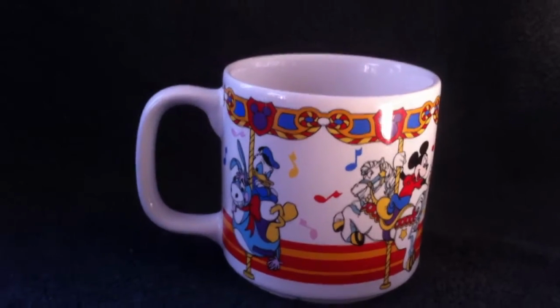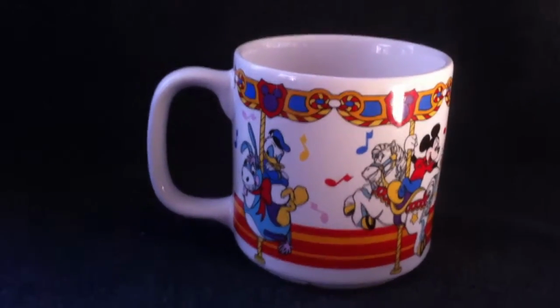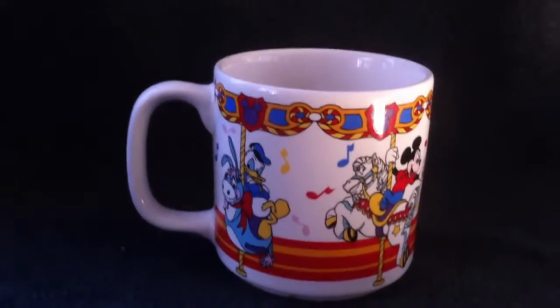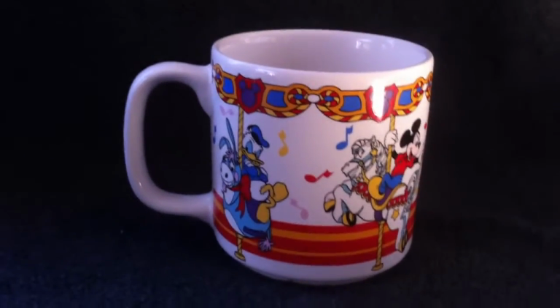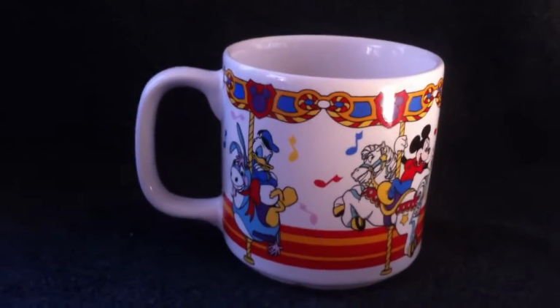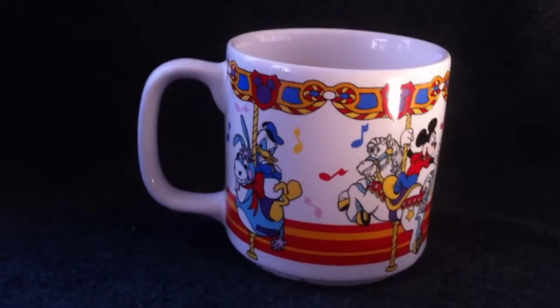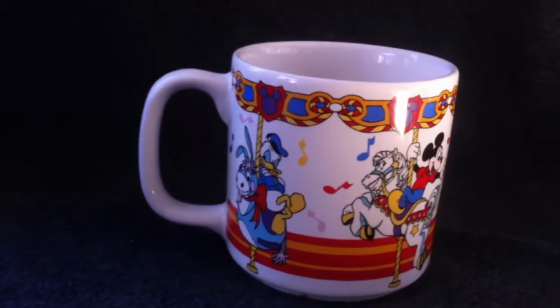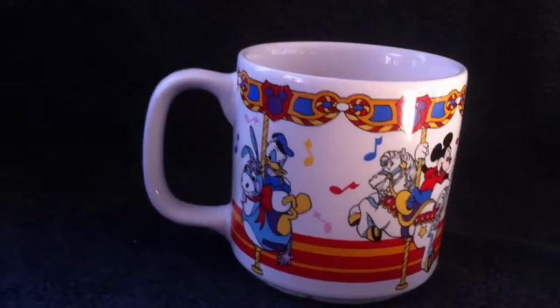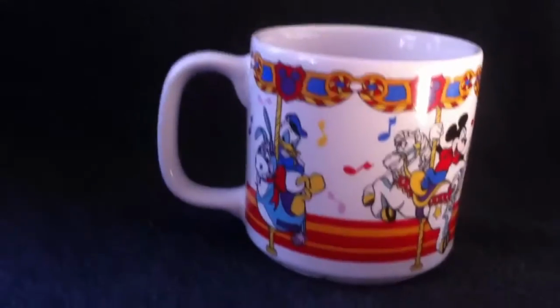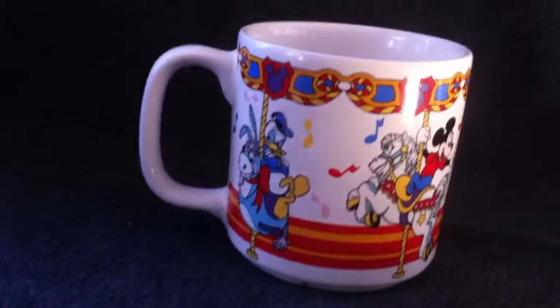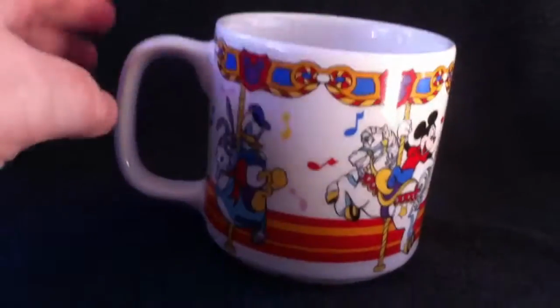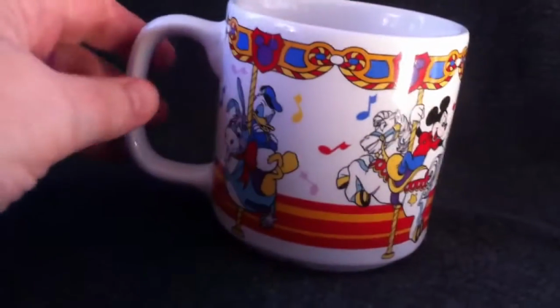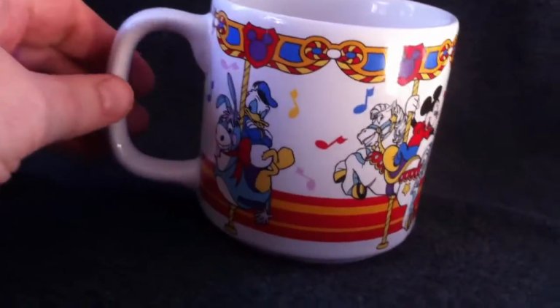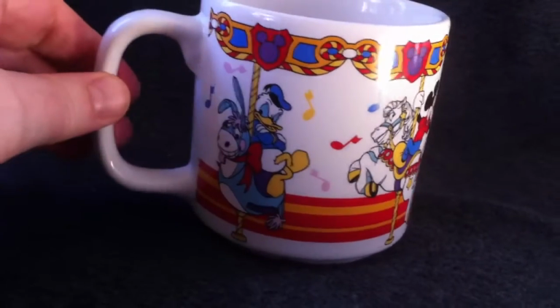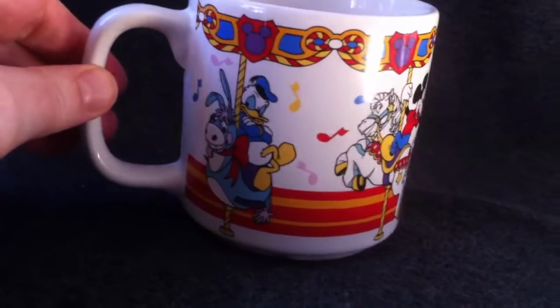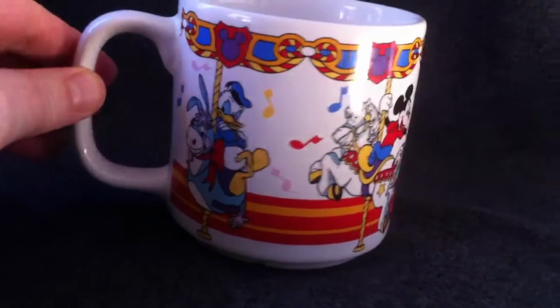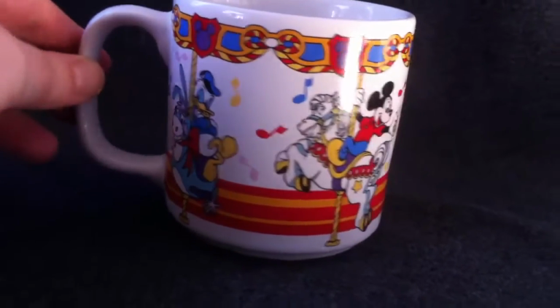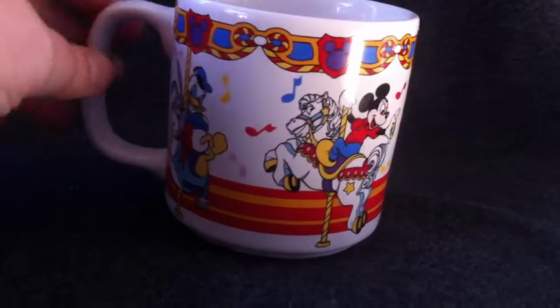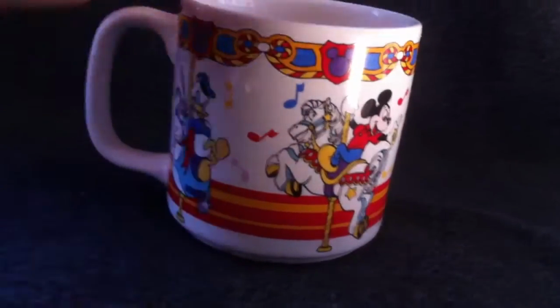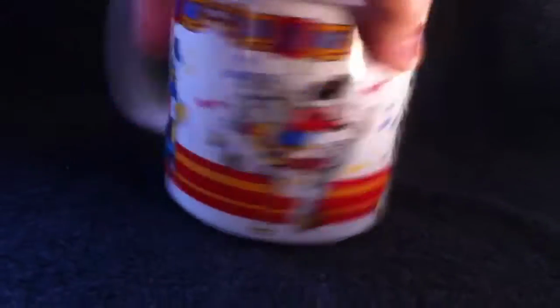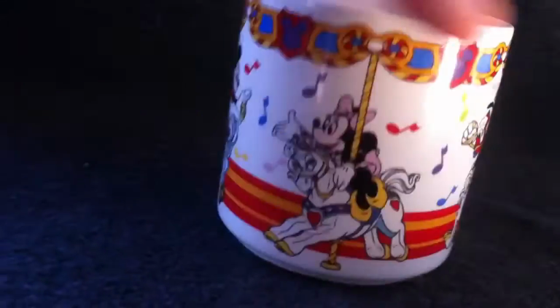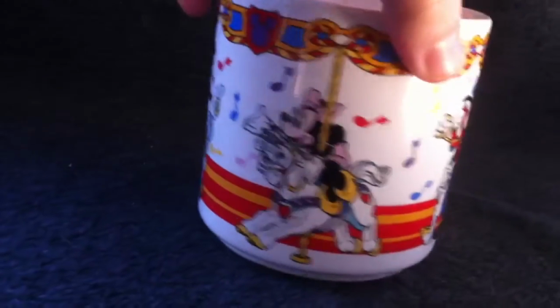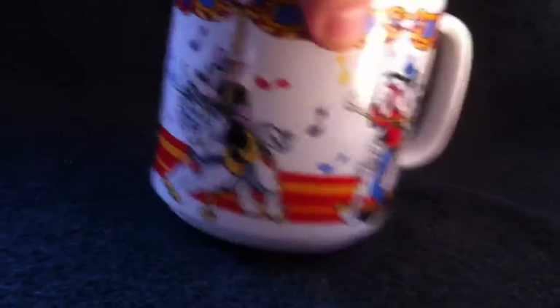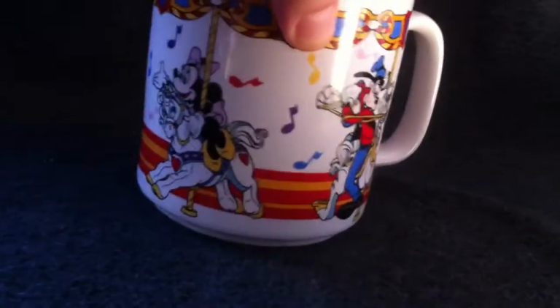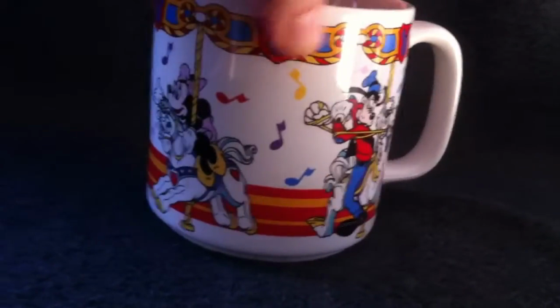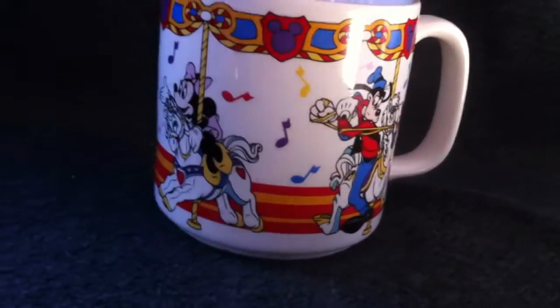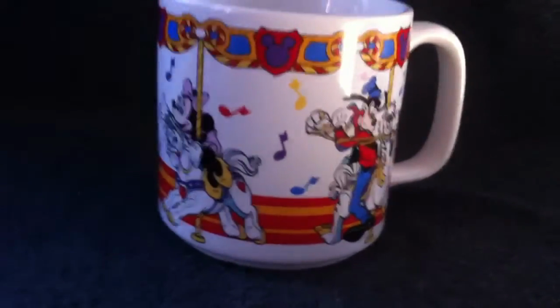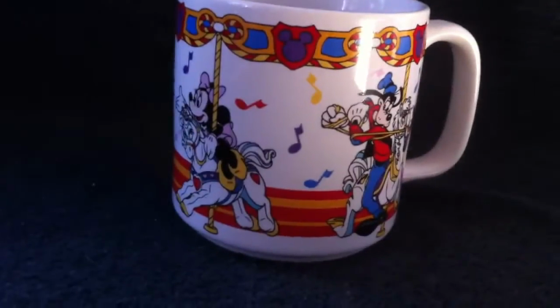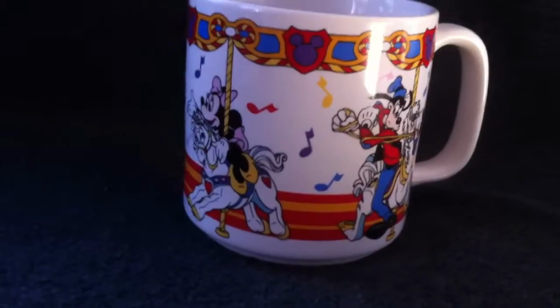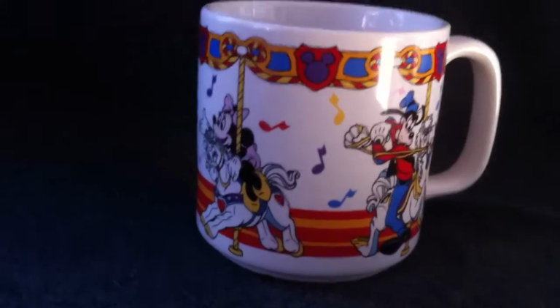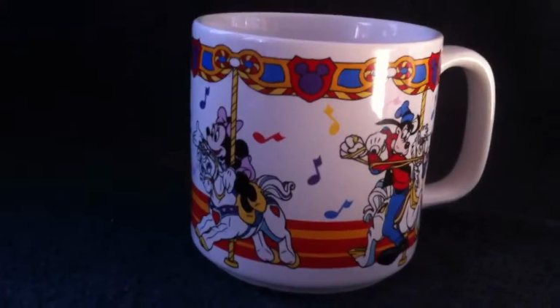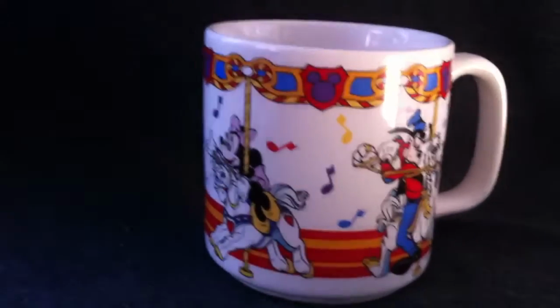Hi, we have here a Disney mug with four Disney characters on a carousel — Donald and Mickey and Minnie and Goofy.